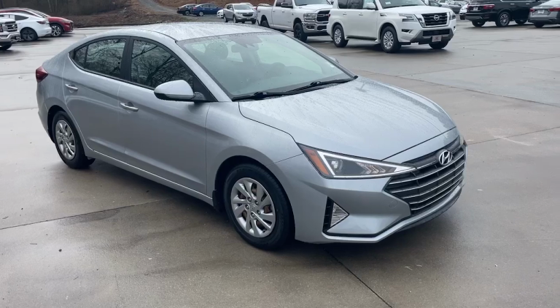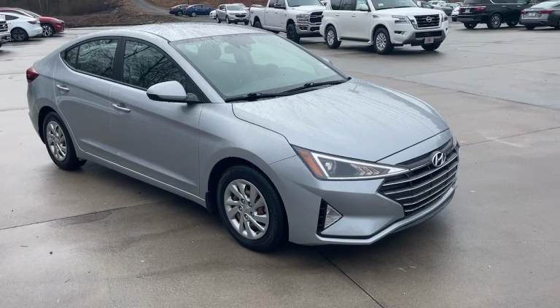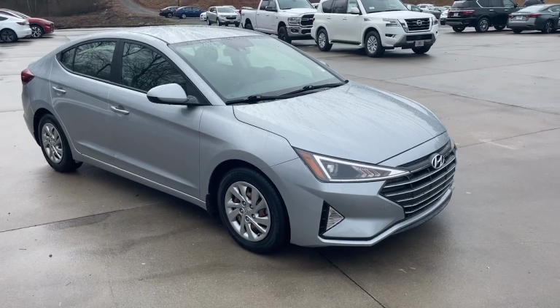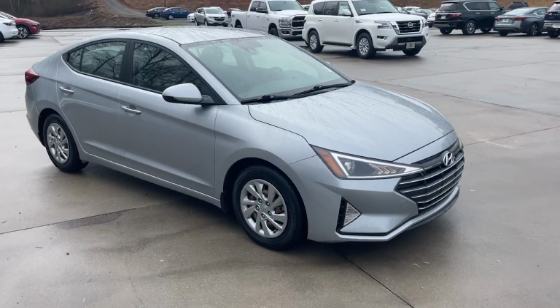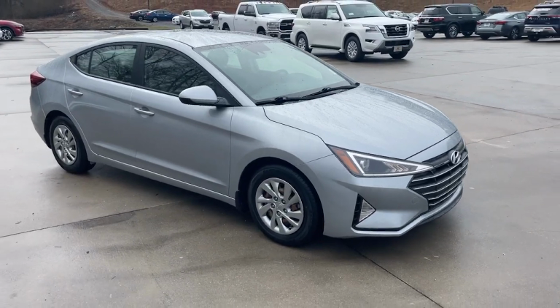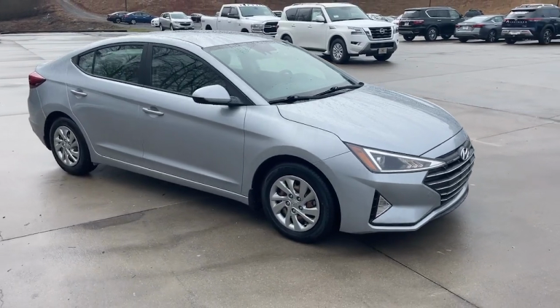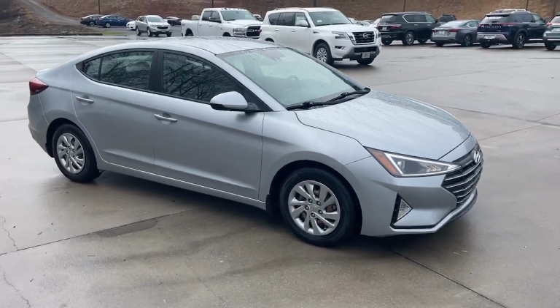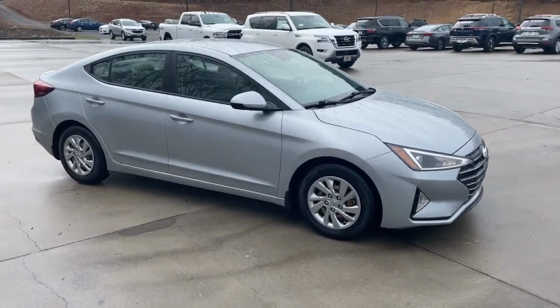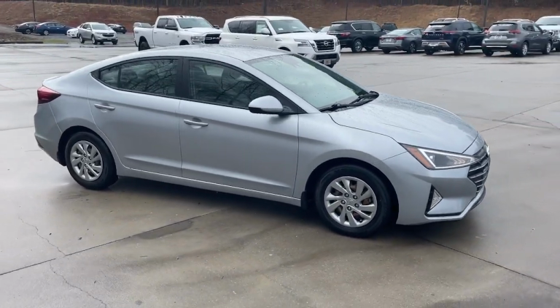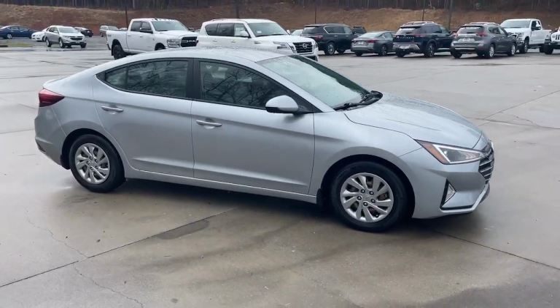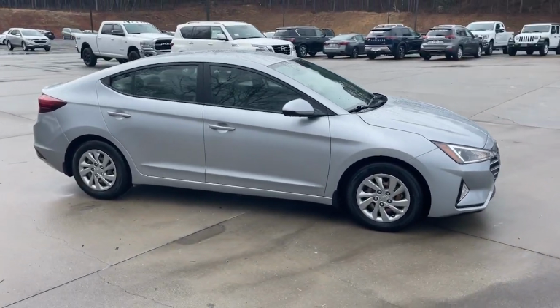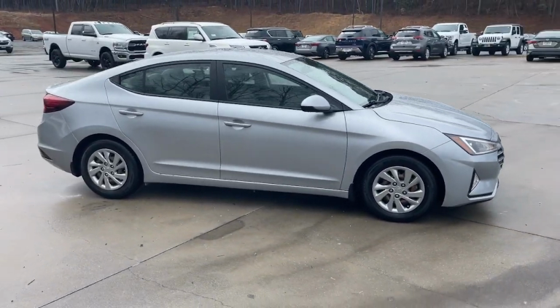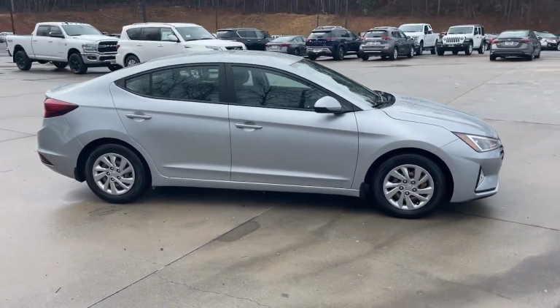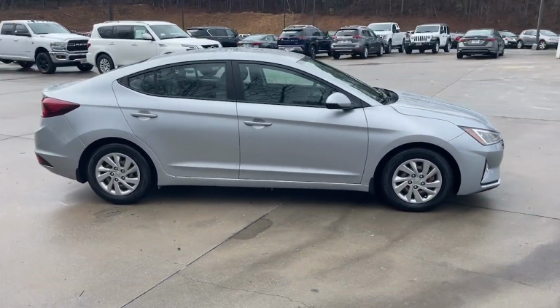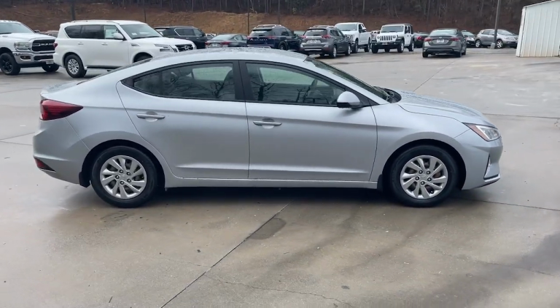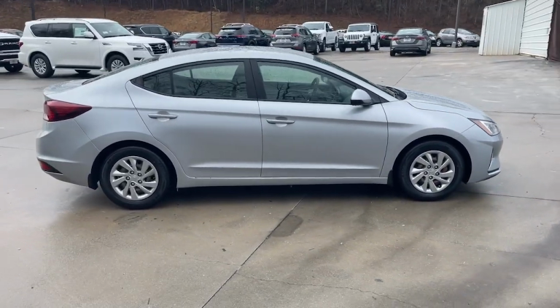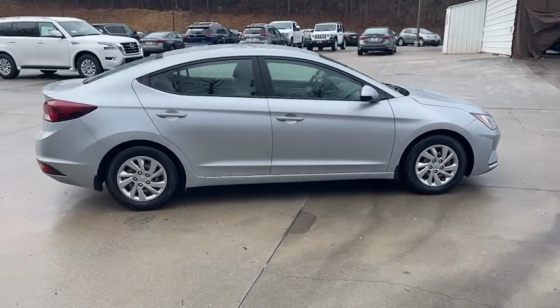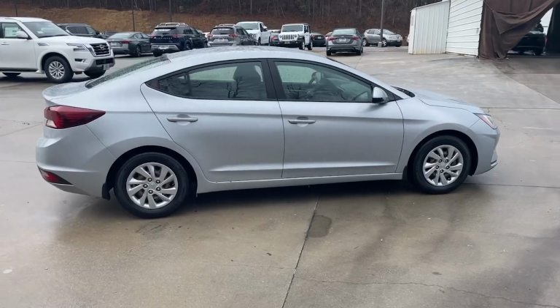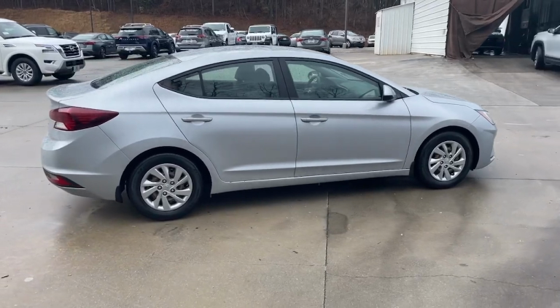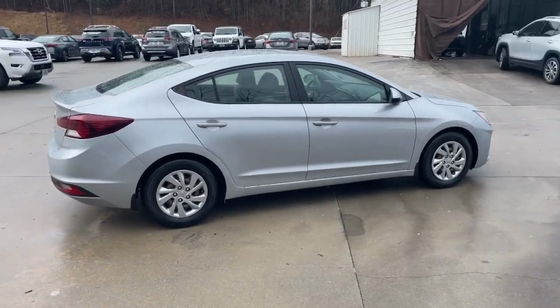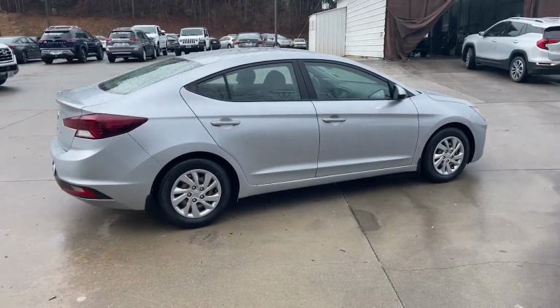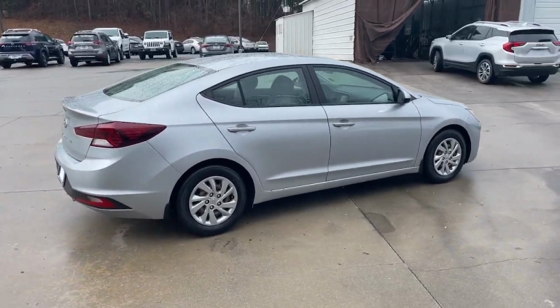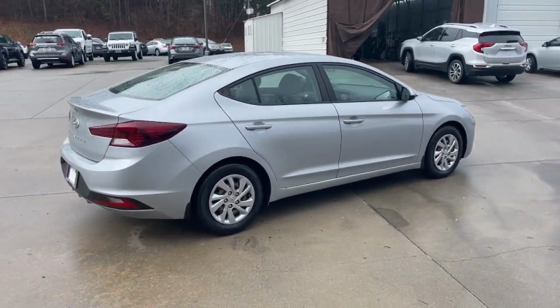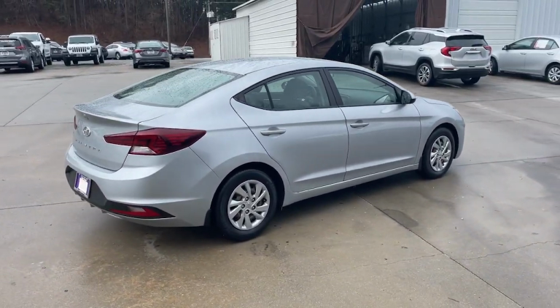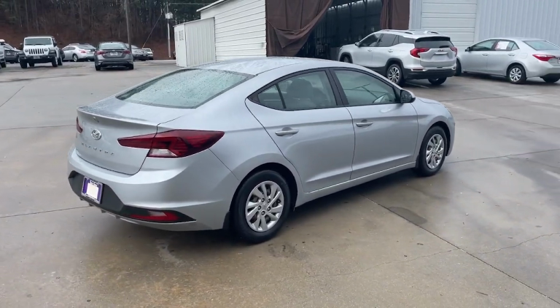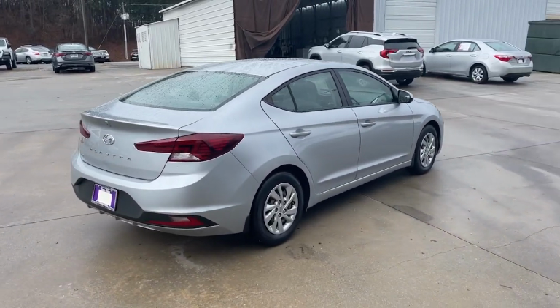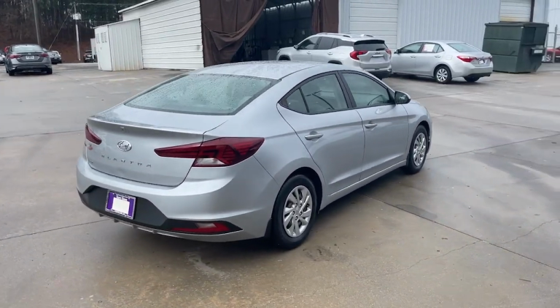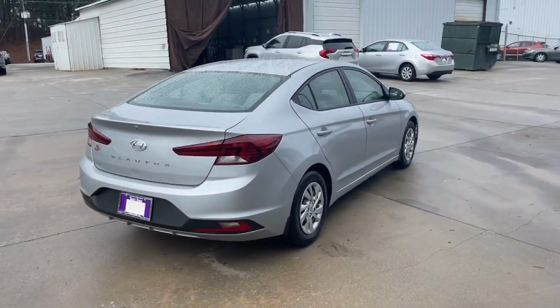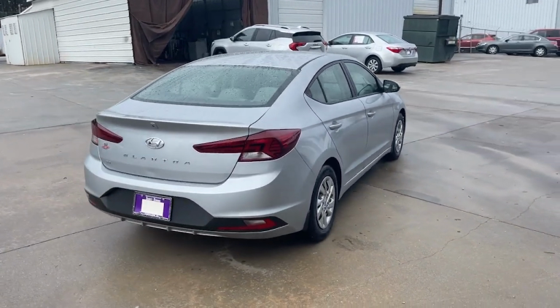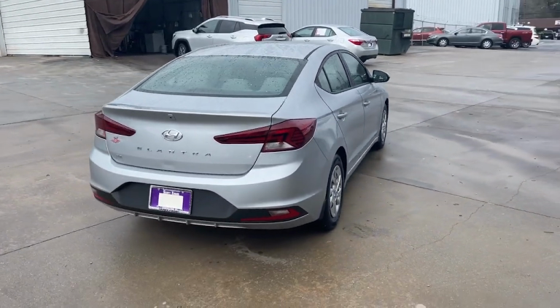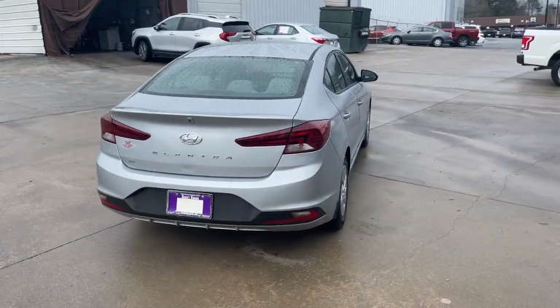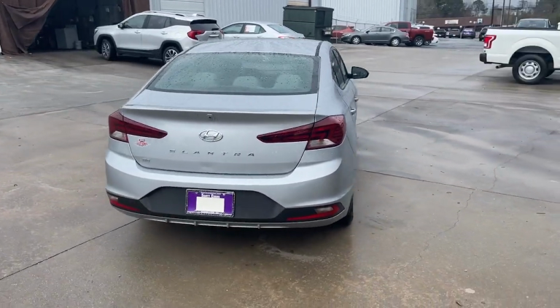Get a feel for the 2020 Hyundai Elantra. With less than 5,000 miles on the odometer, this vehicle provides excellent value.